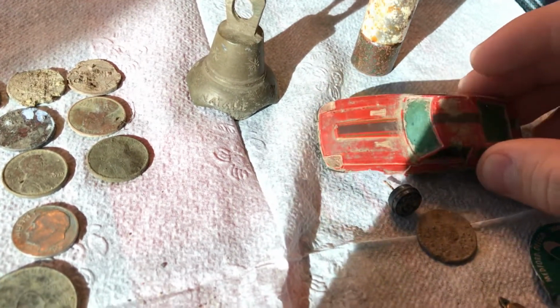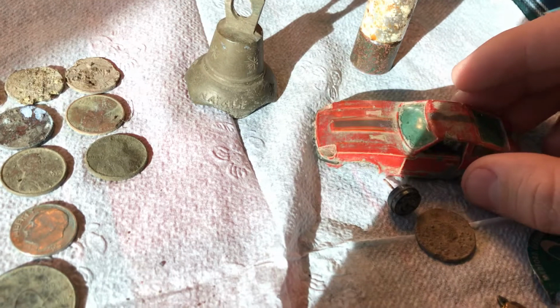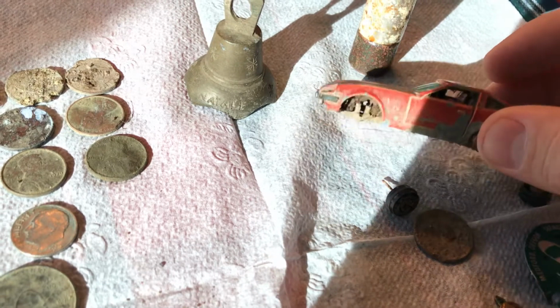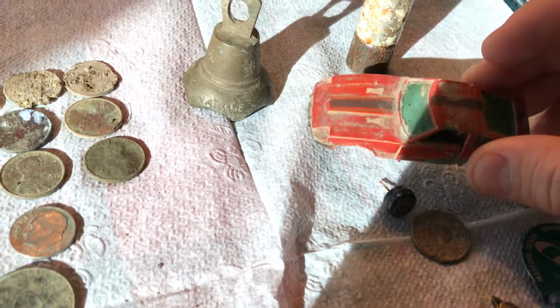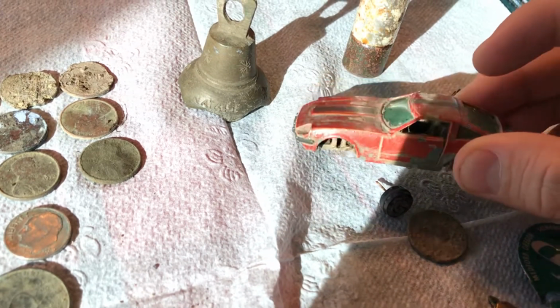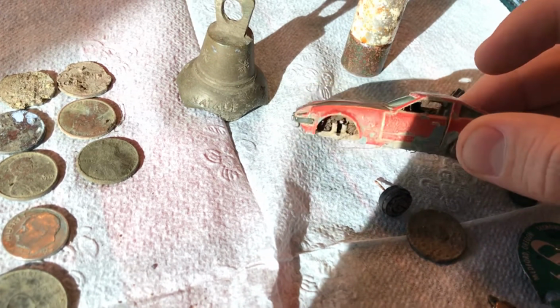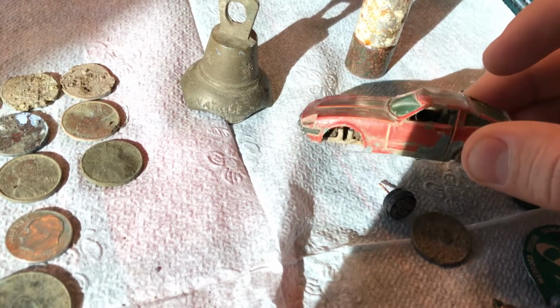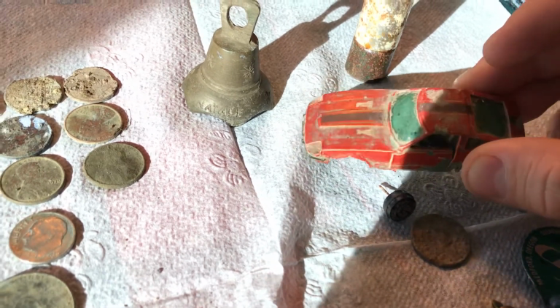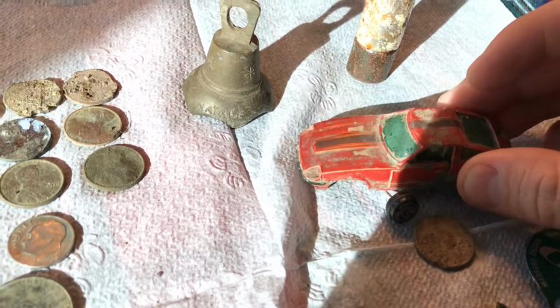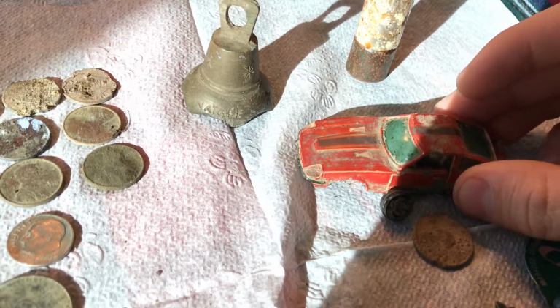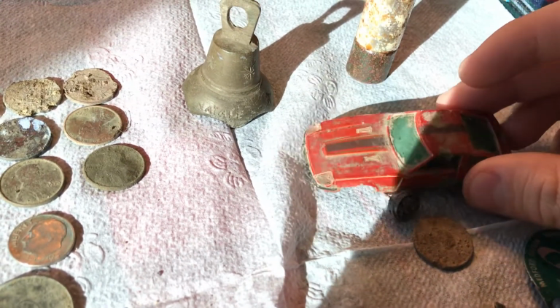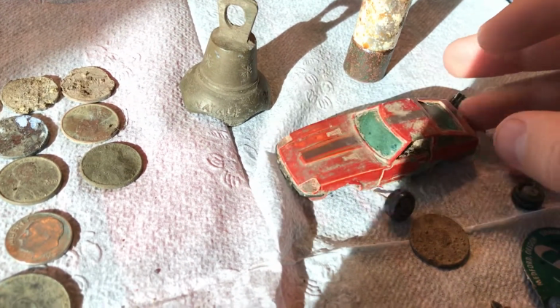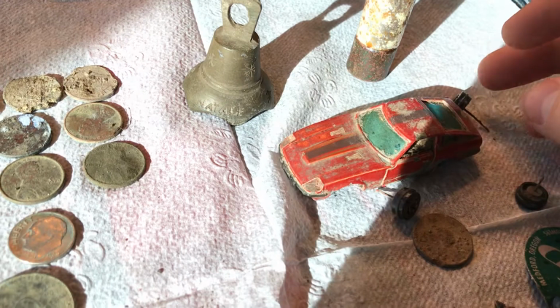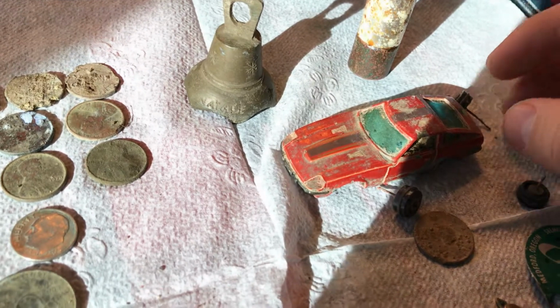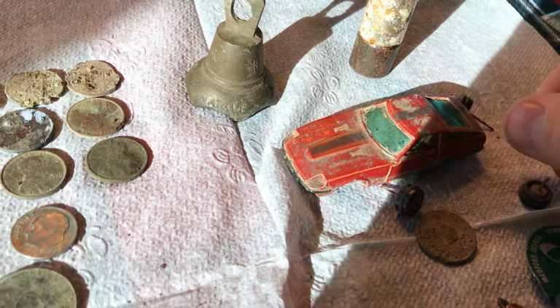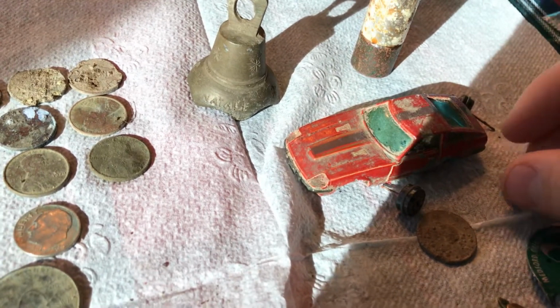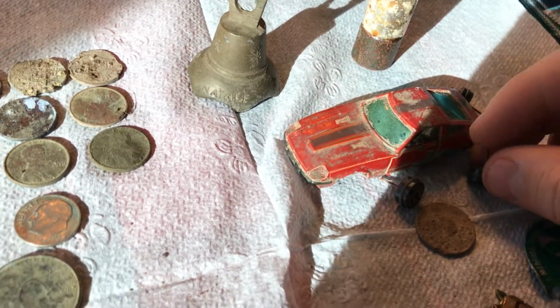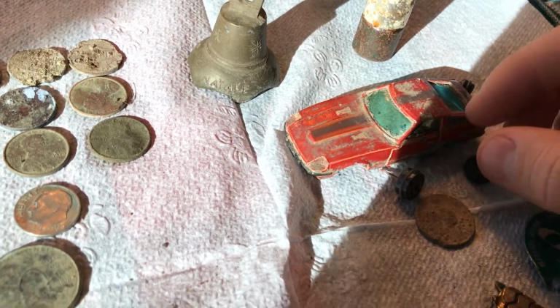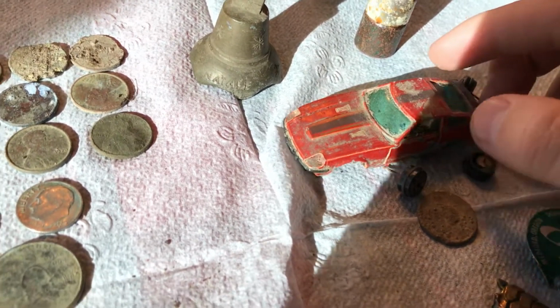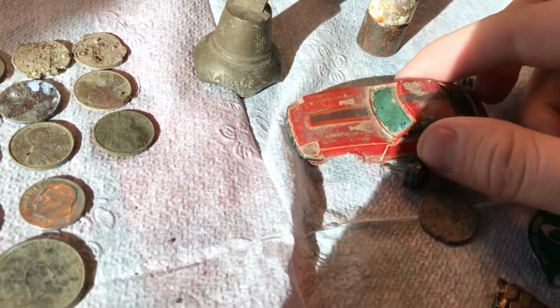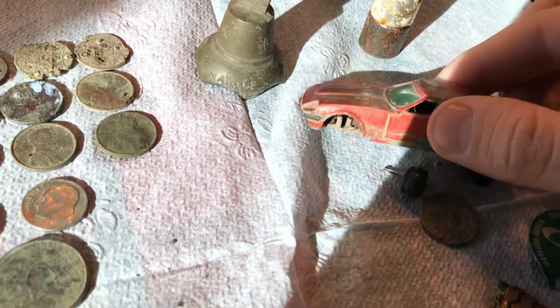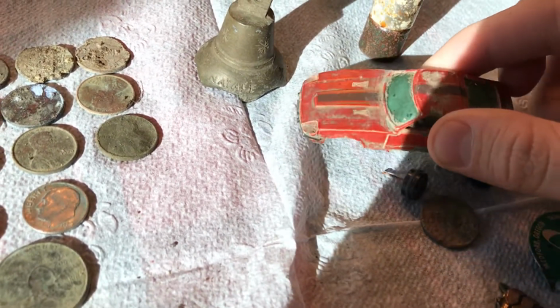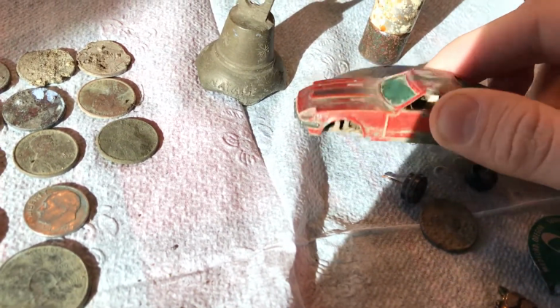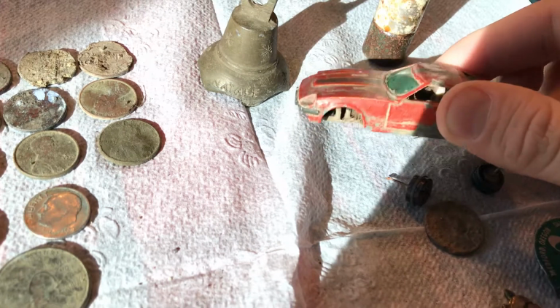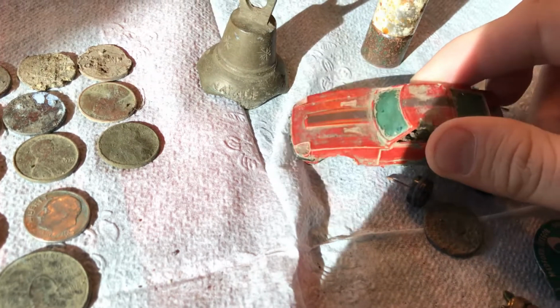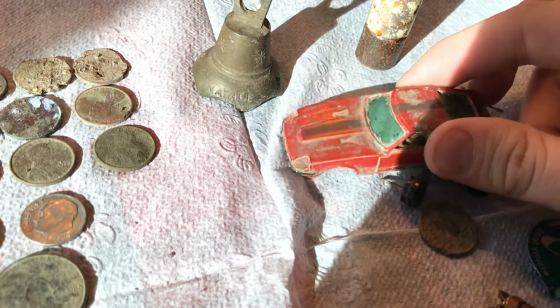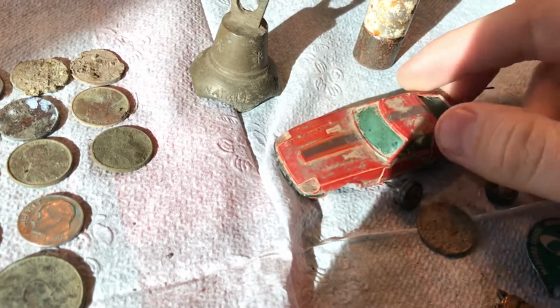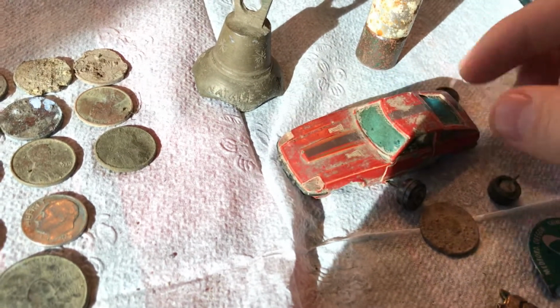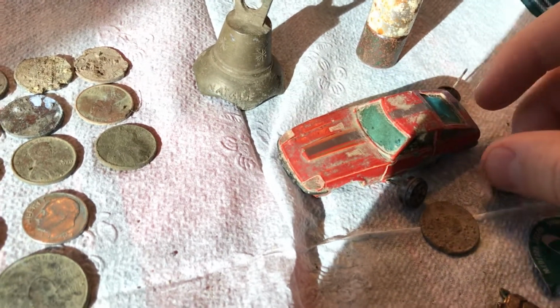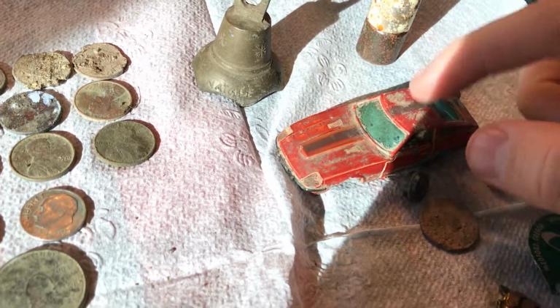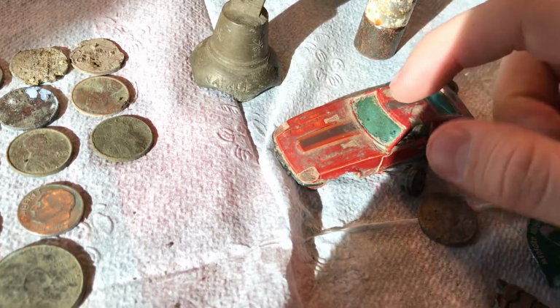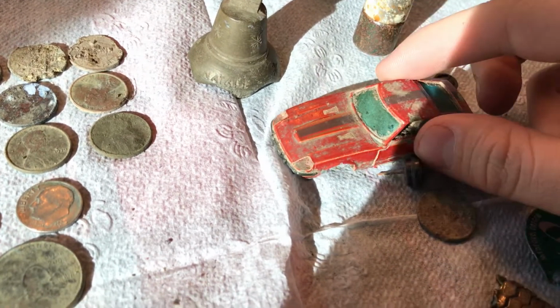I'm thinking about taking it apart and hopefully restoring it. Maybe I'll make that into a video, or maybe I'll just show you what I did after I do it. Anyways, I thought it was a really cool car. I'm thinking whoever lost it back in the day was just like, I just lost my favorite car. I think it's a really cool car.